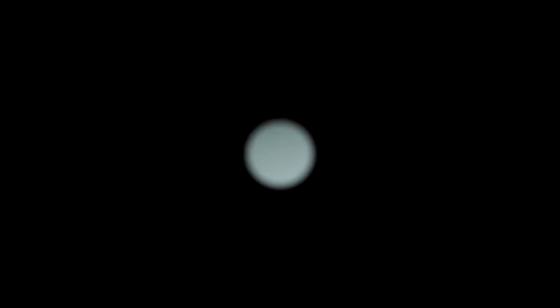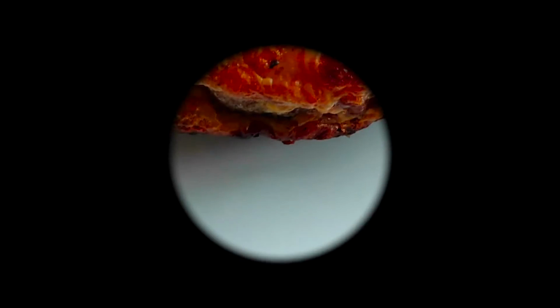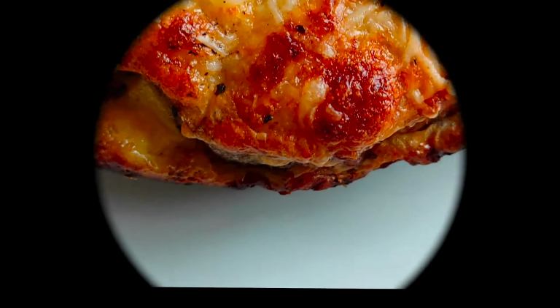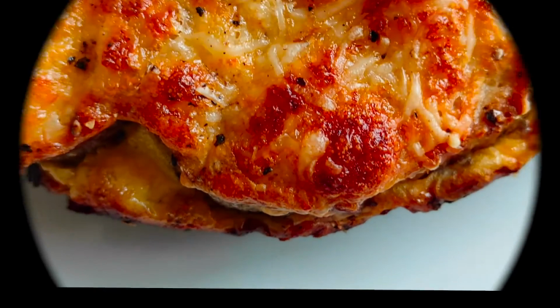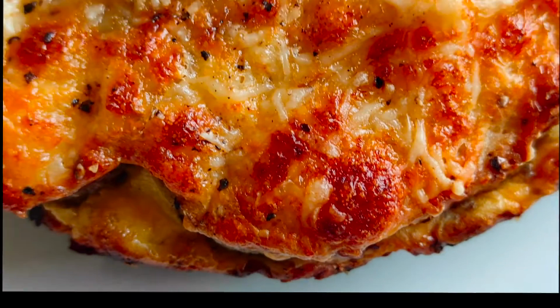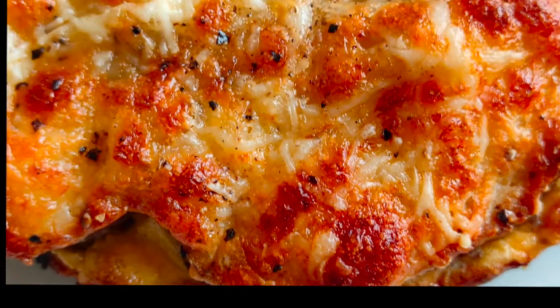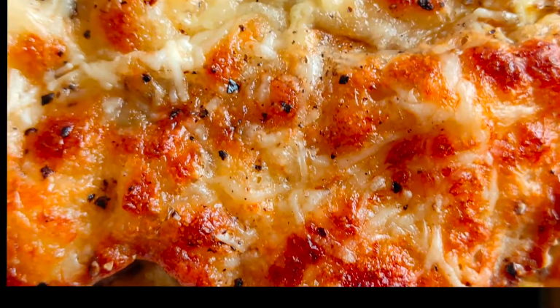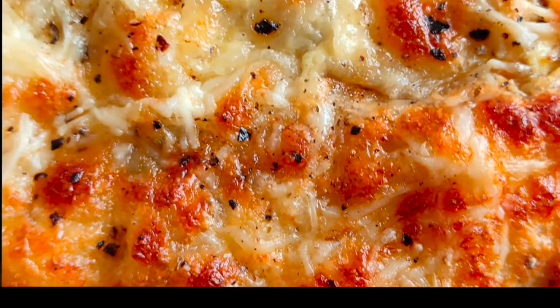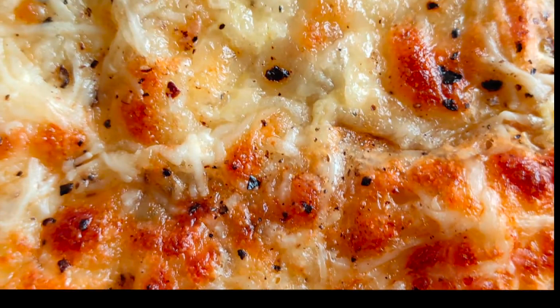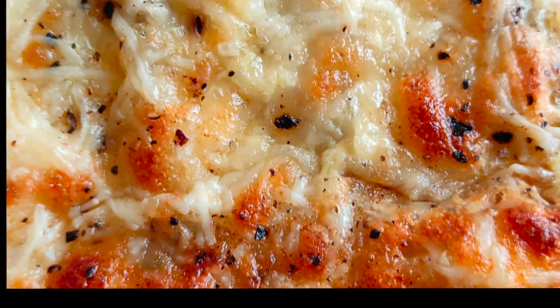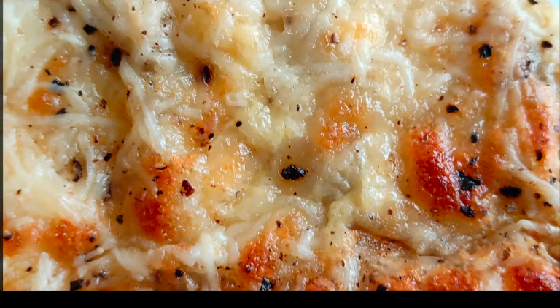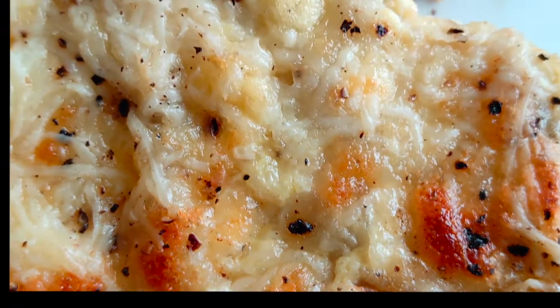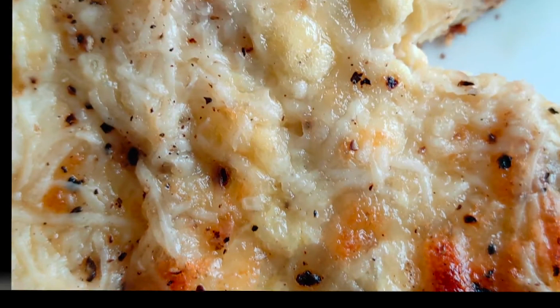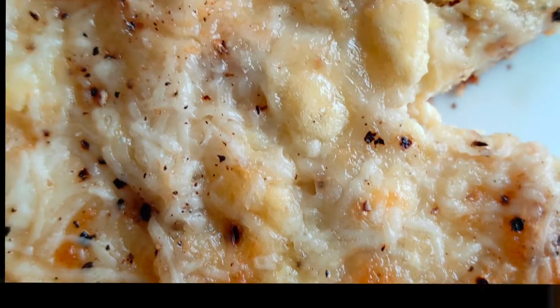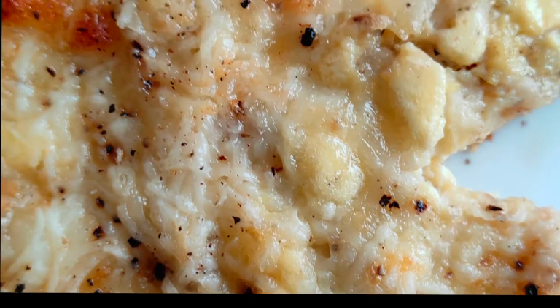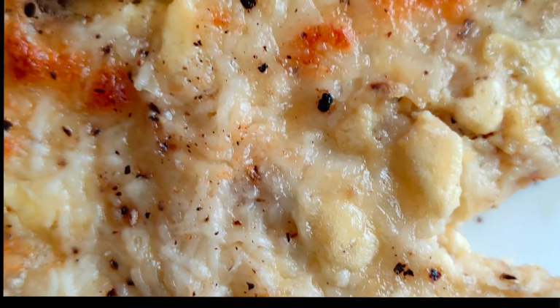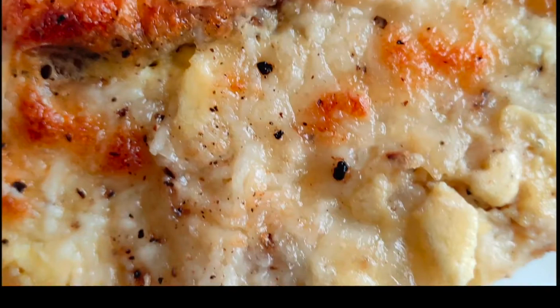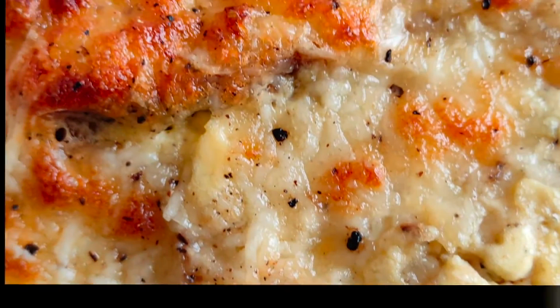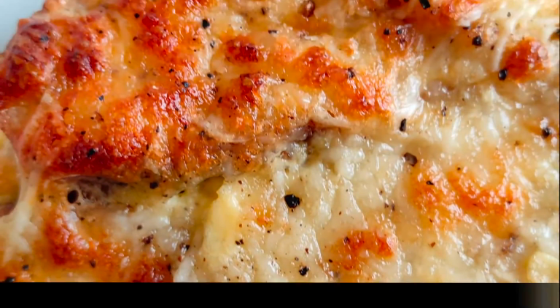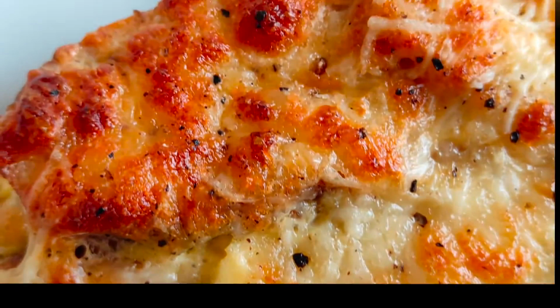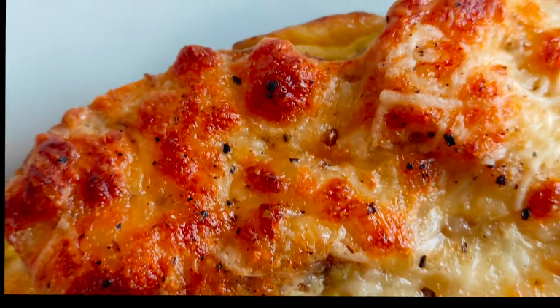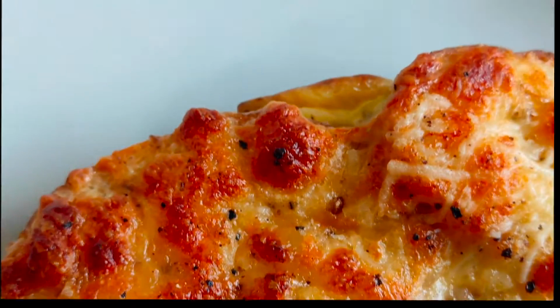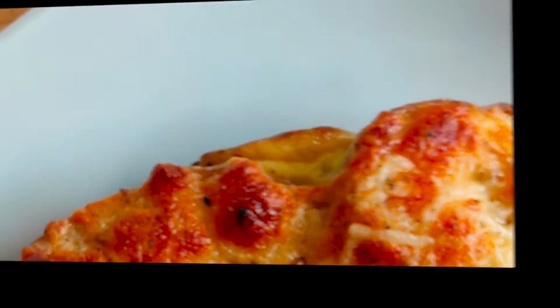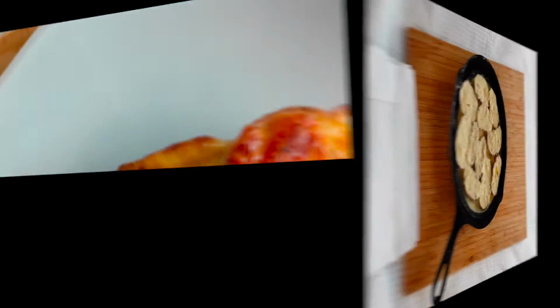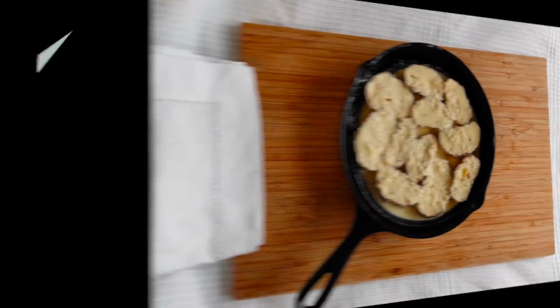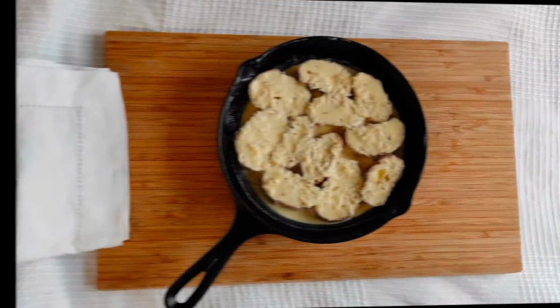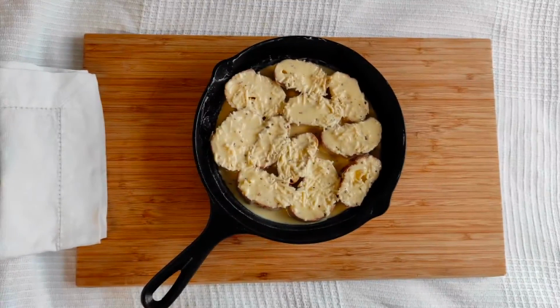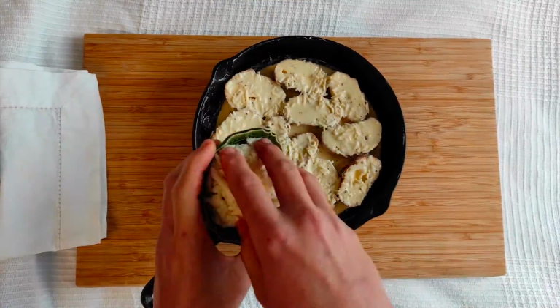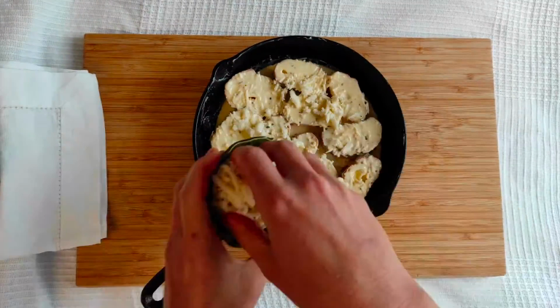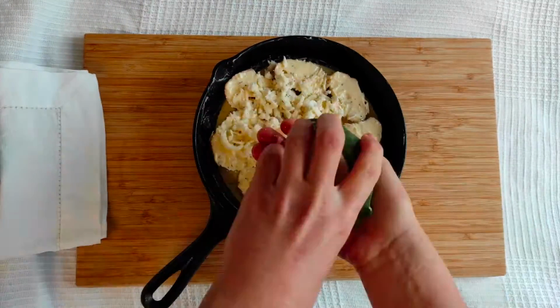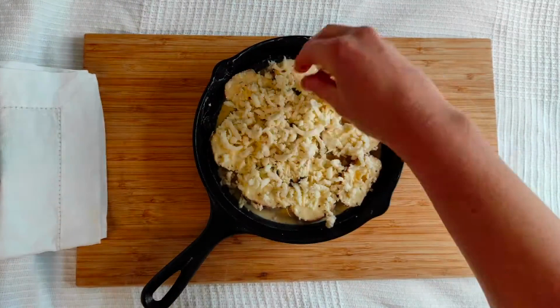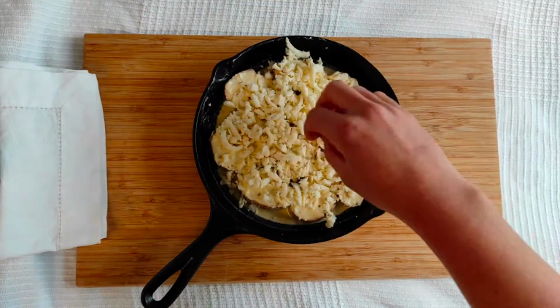Hi everyone! This is Paulina from paulinaskitchen.com. Today I have for you a great way how to use stale bread. This is a perfect breakfast option.